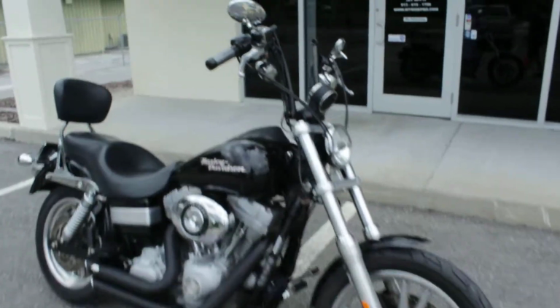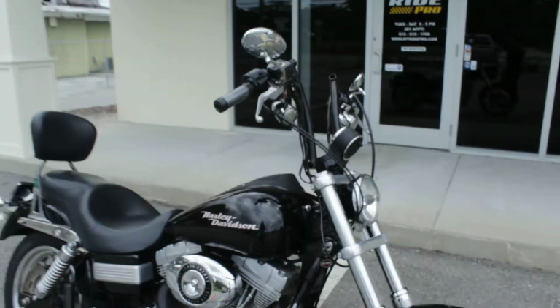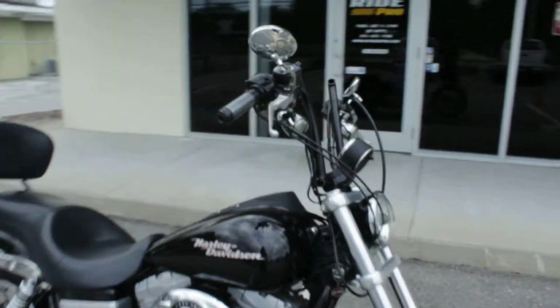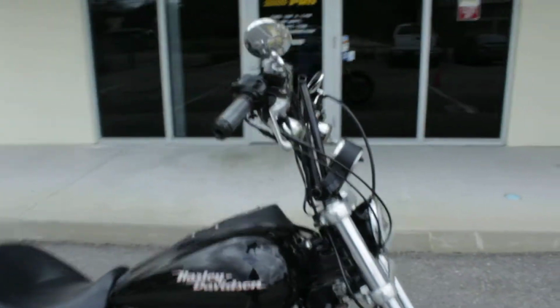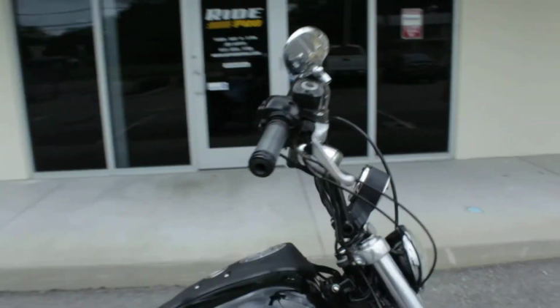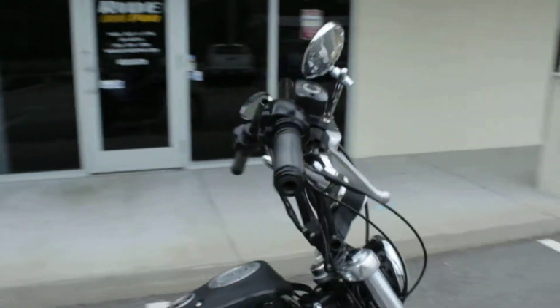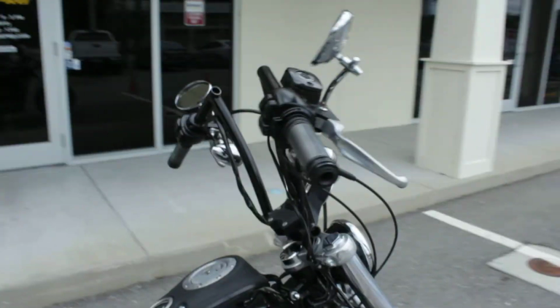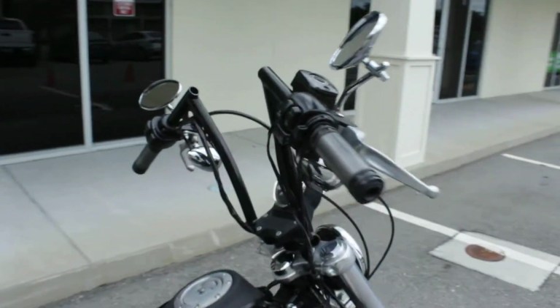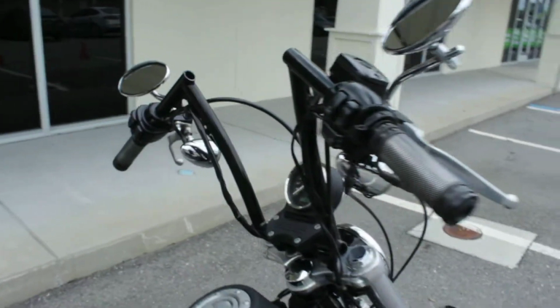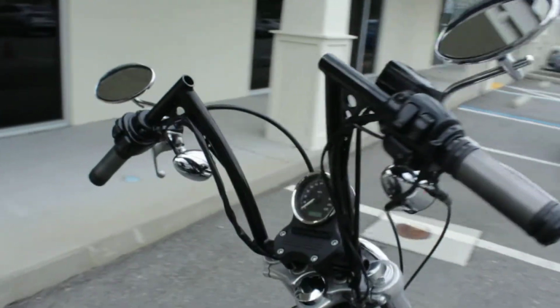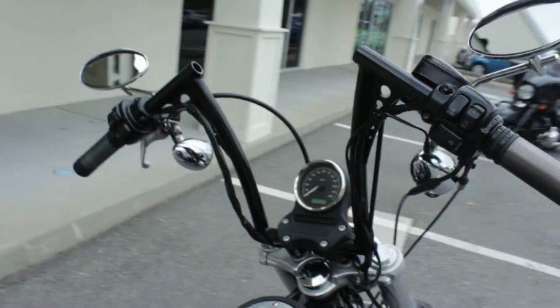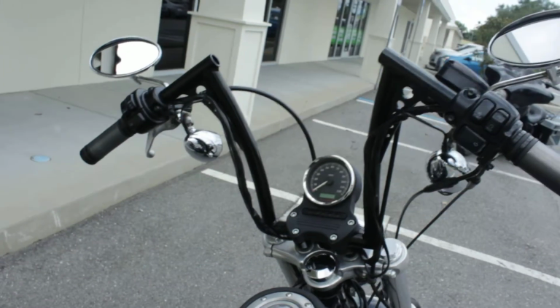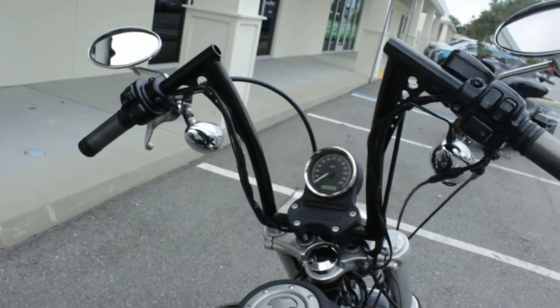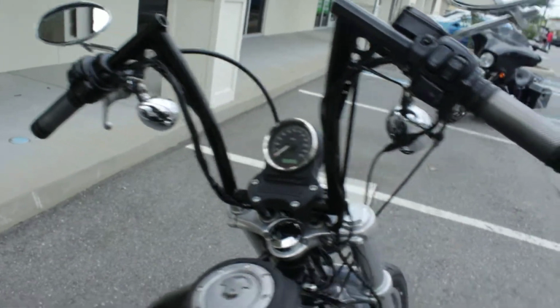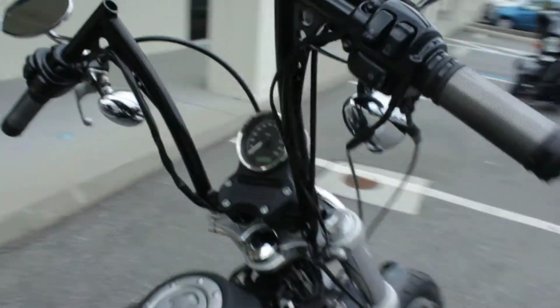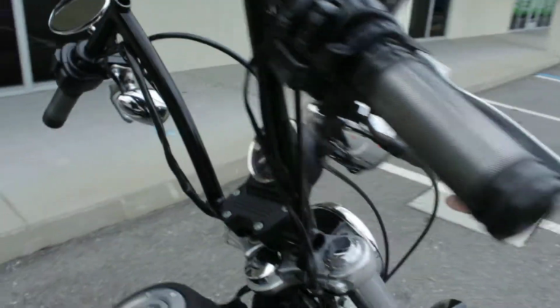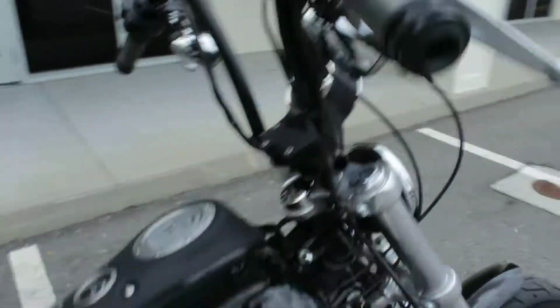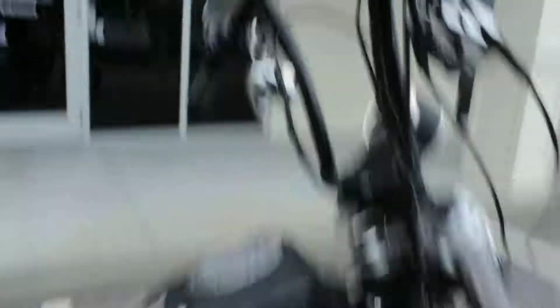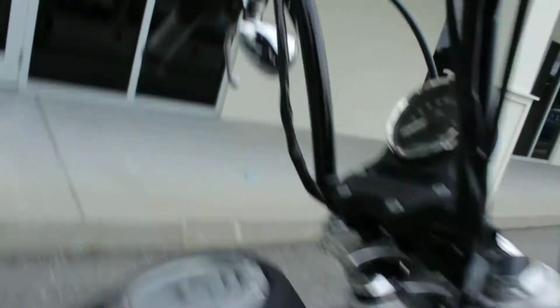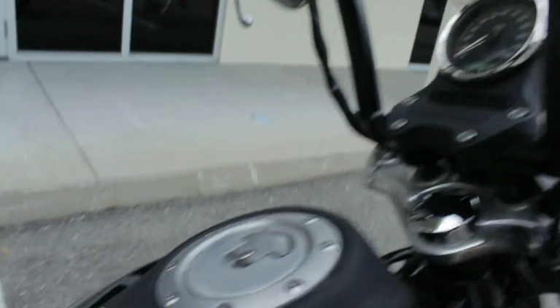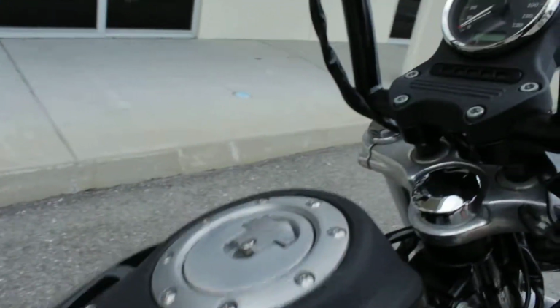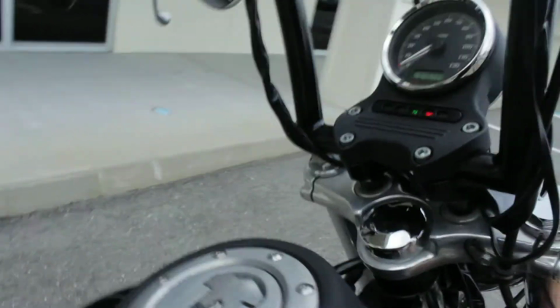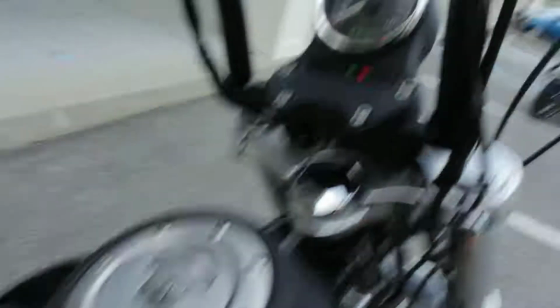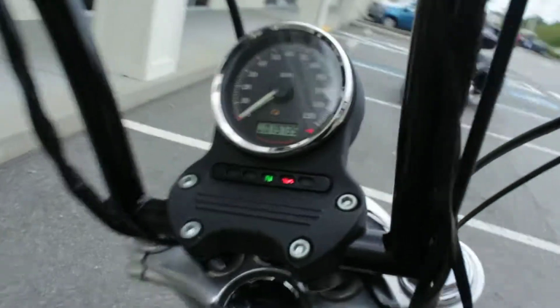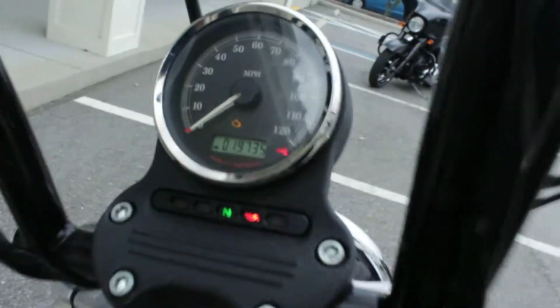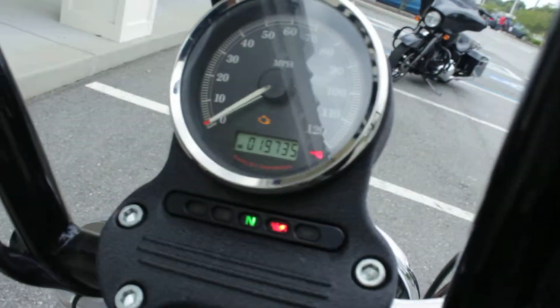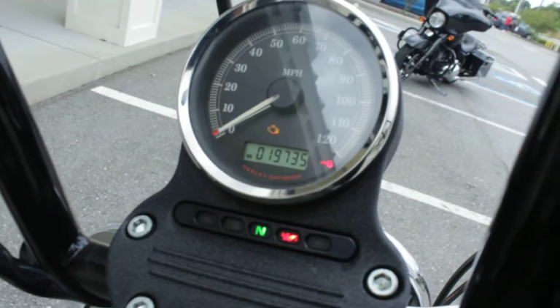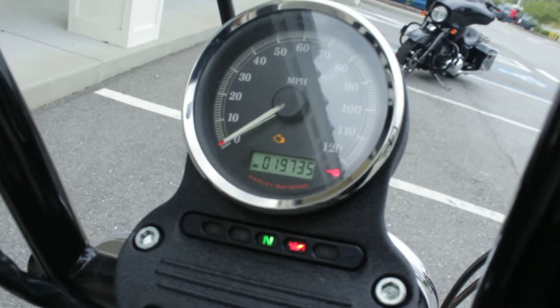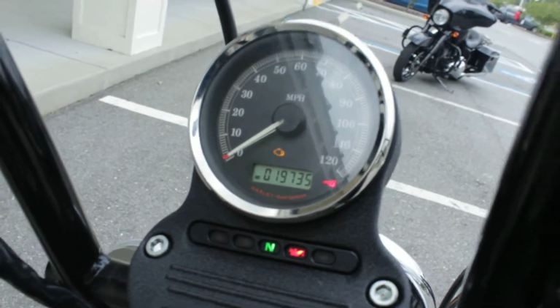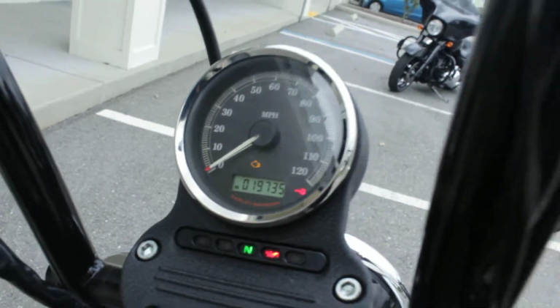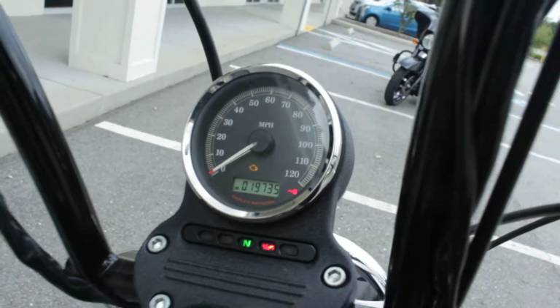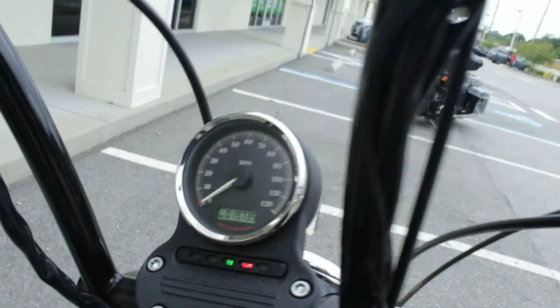I think the bars are about a 12-inch rise. Let's get it started. 19,739 miles.